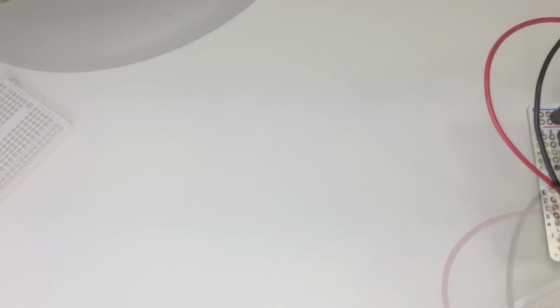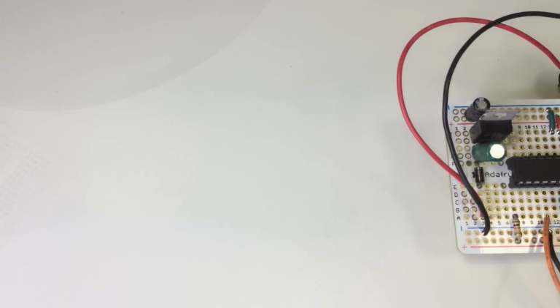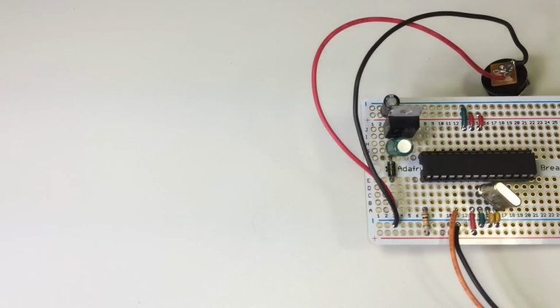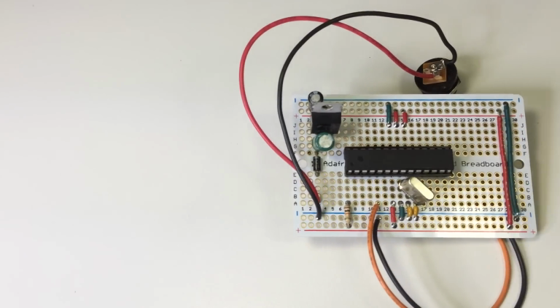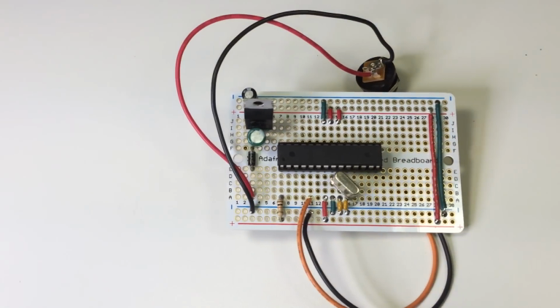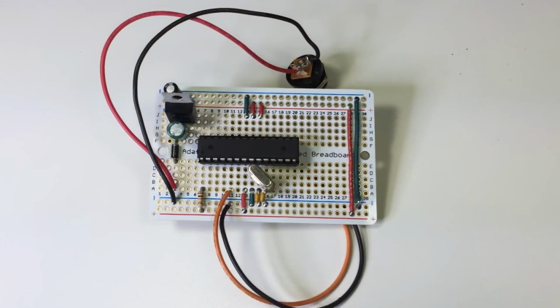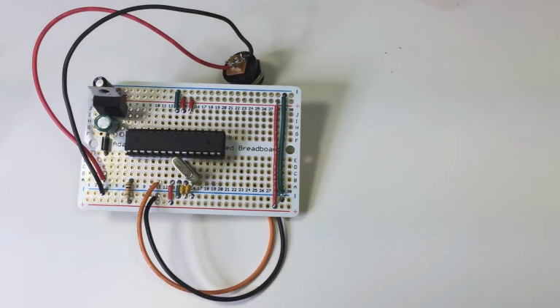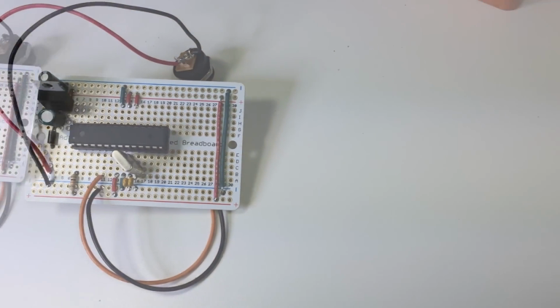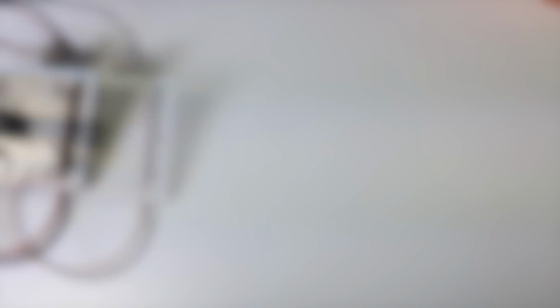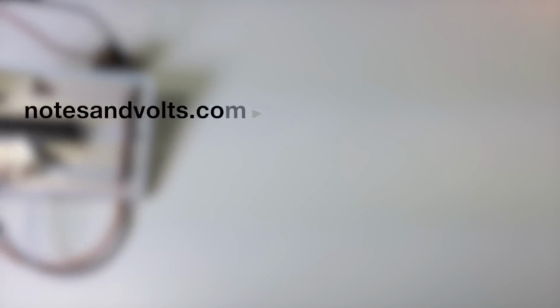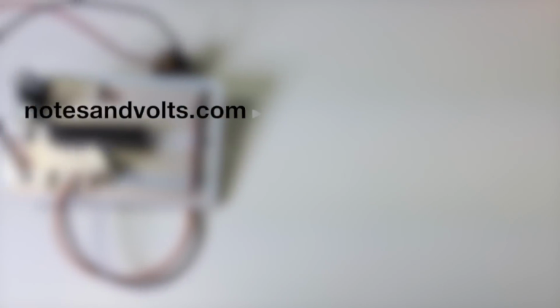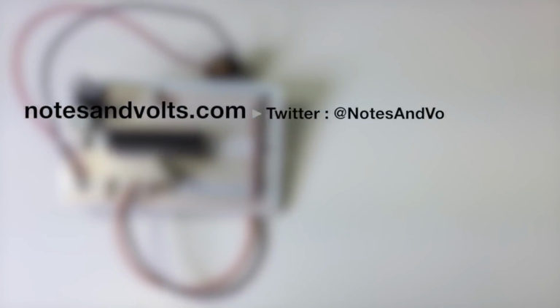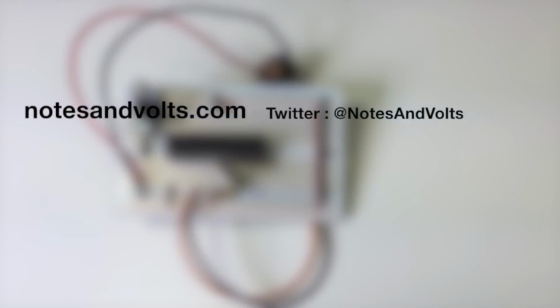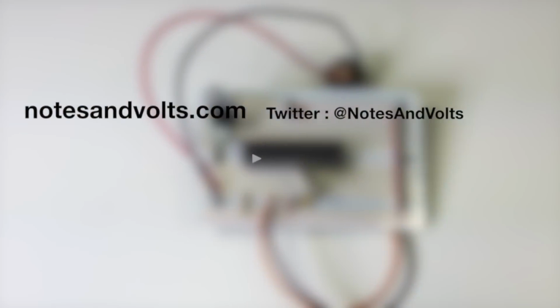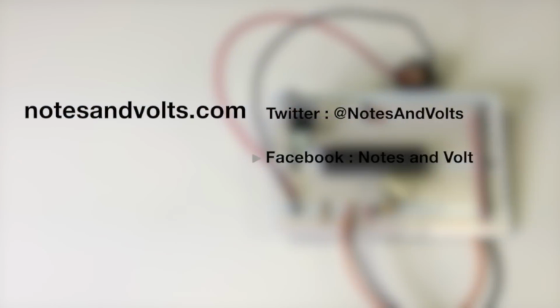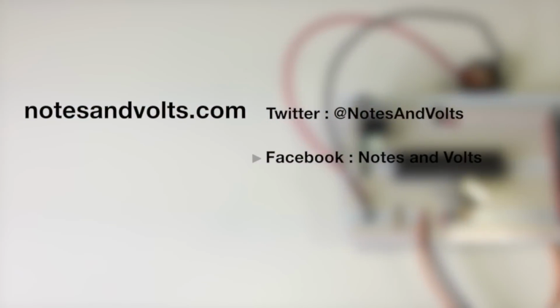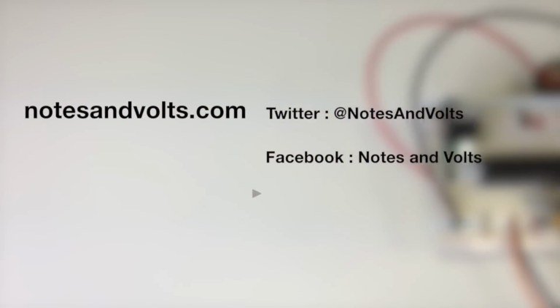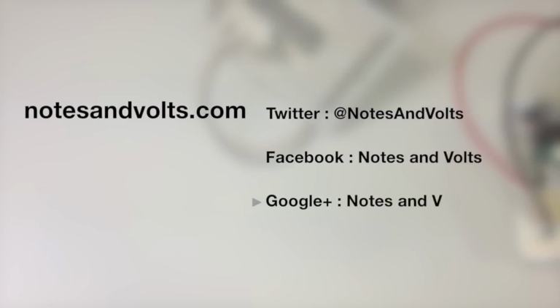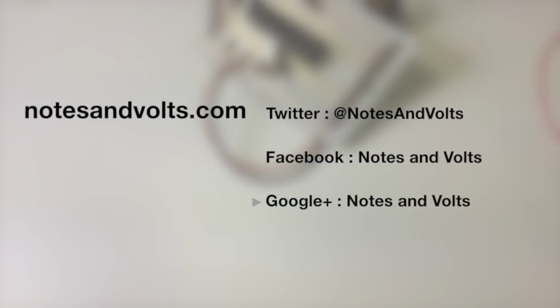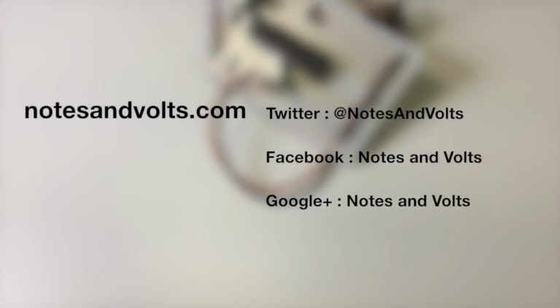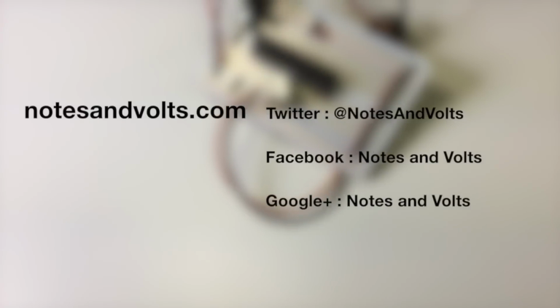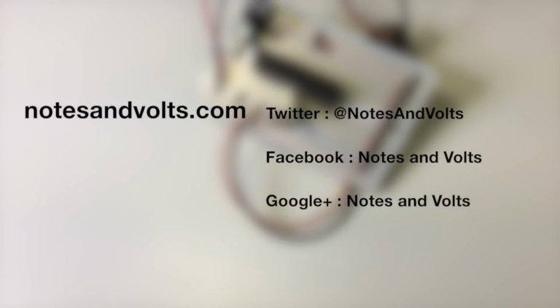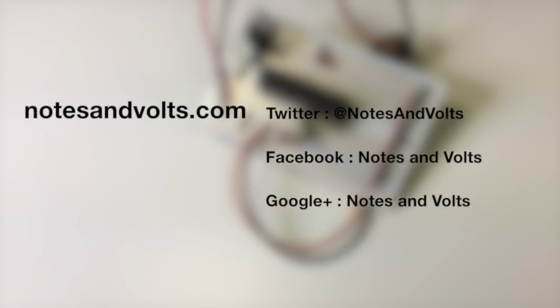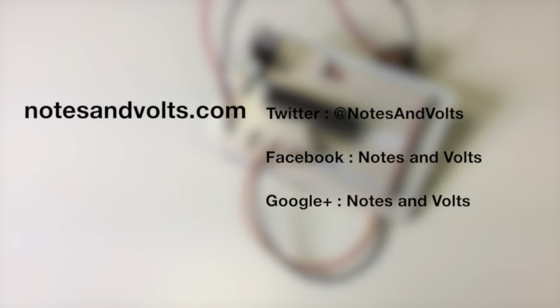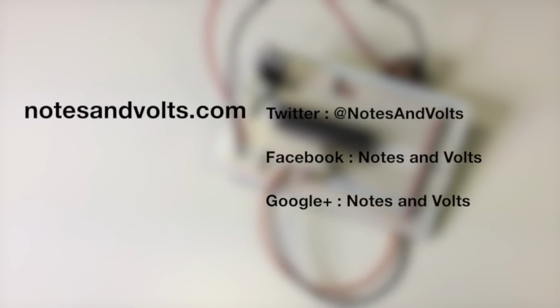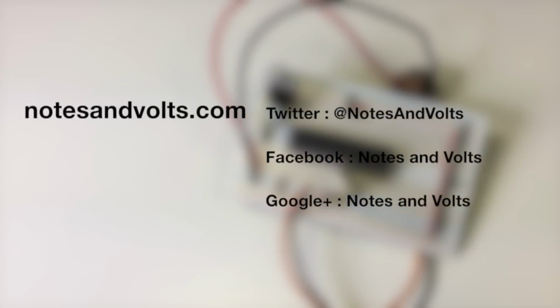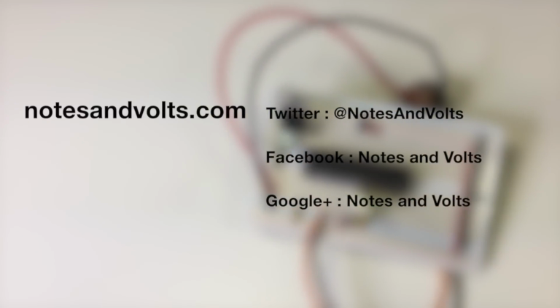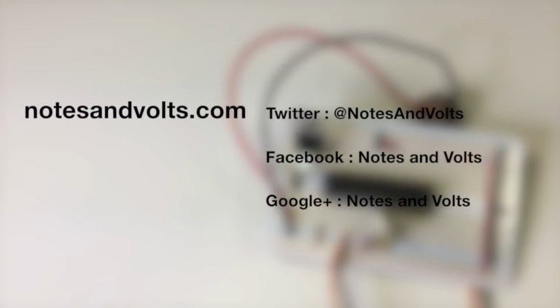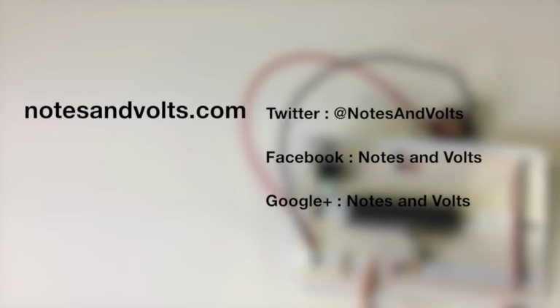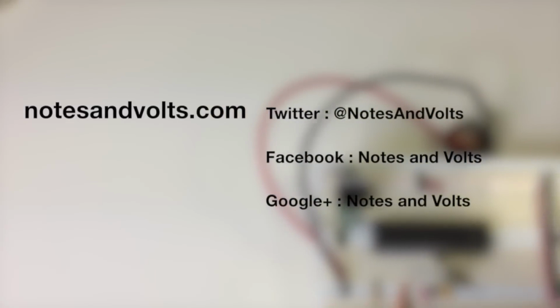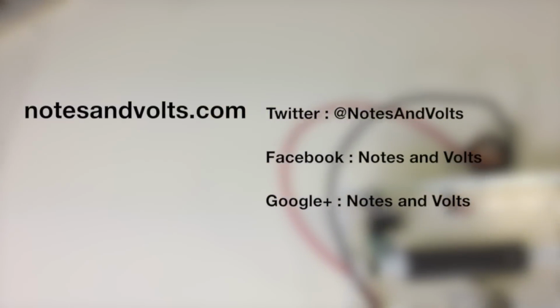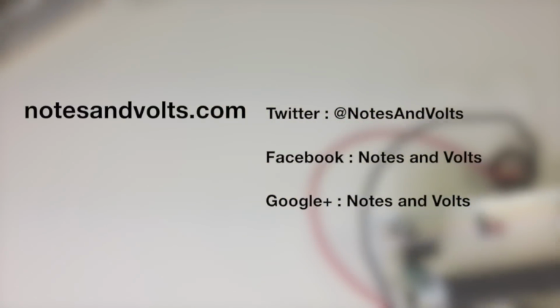You should now have a fully functional permanent circuit running your Arduino code that you can install in an enclosure and use for years to come. Visit notesandvolts.com for more projects and tutorials, and thanks for watching.